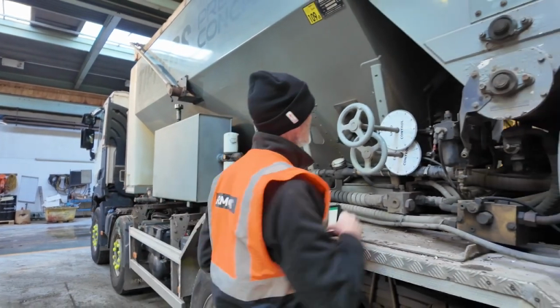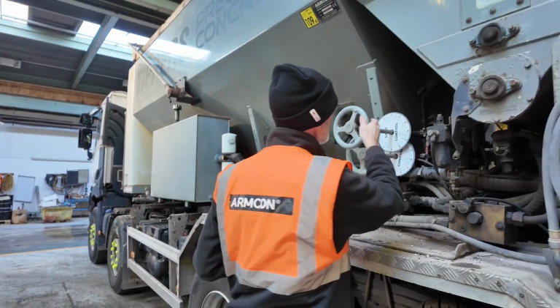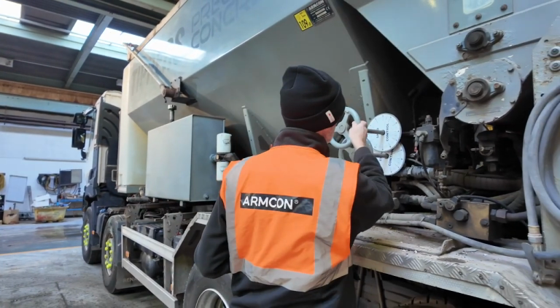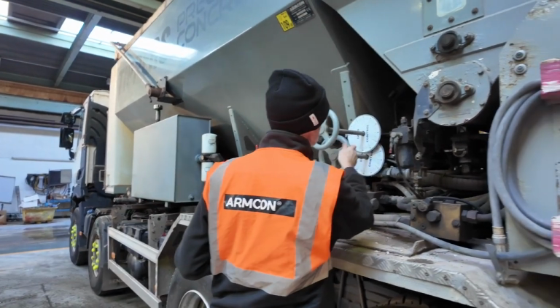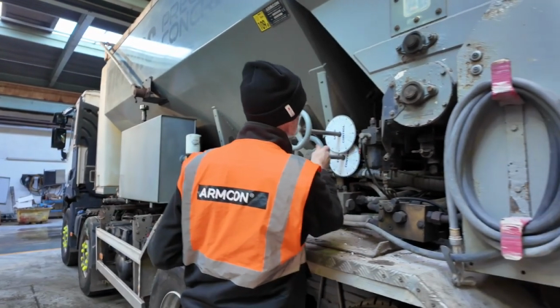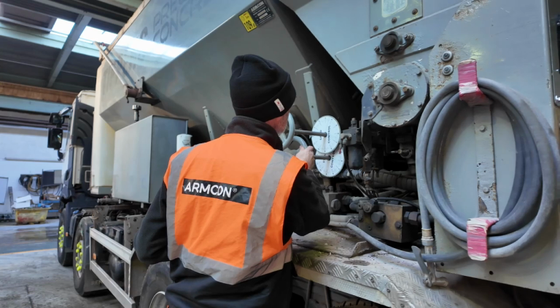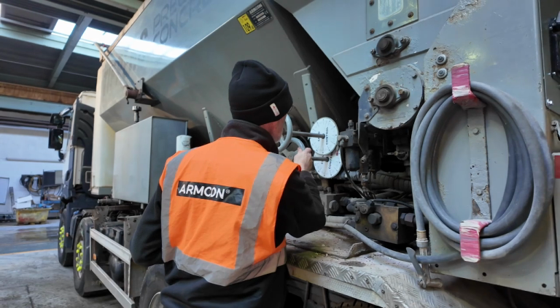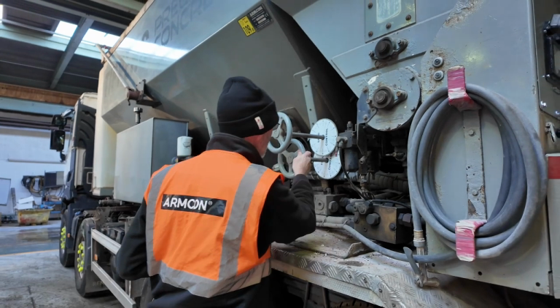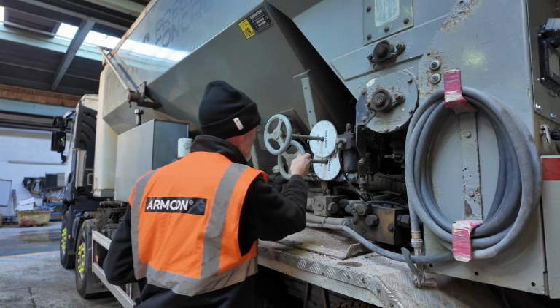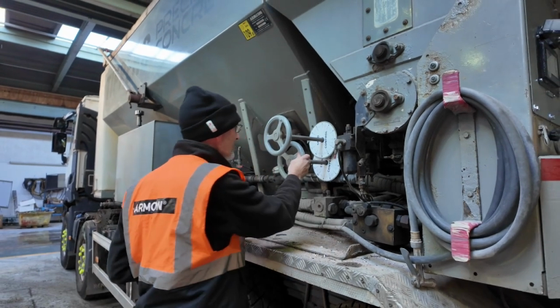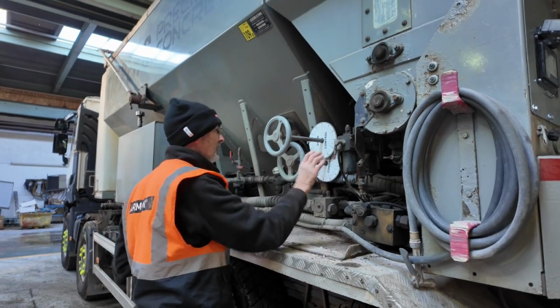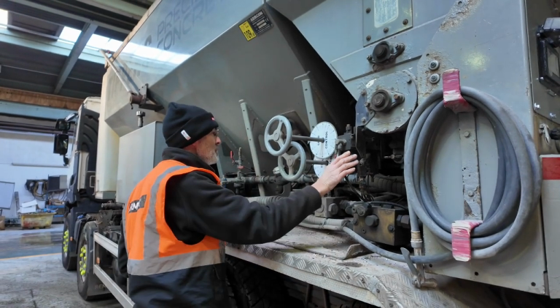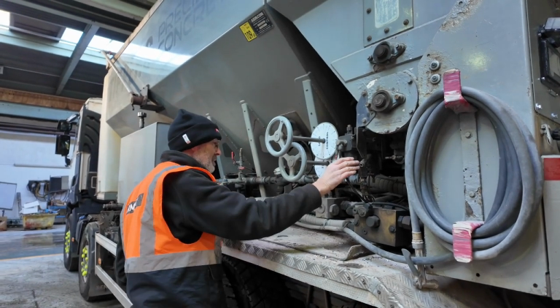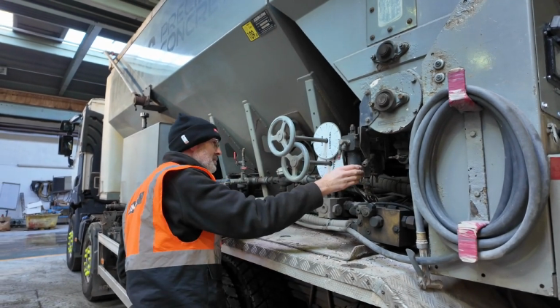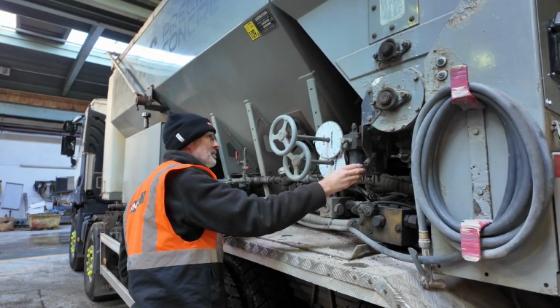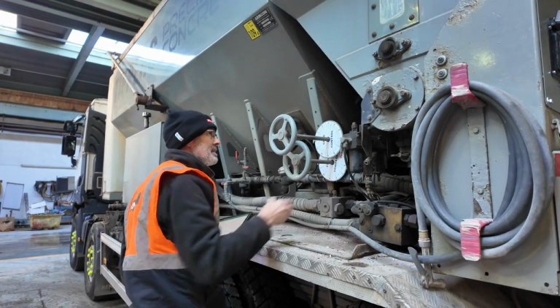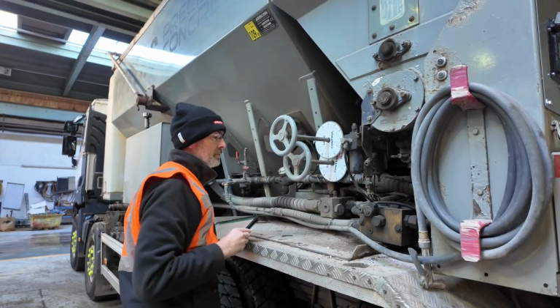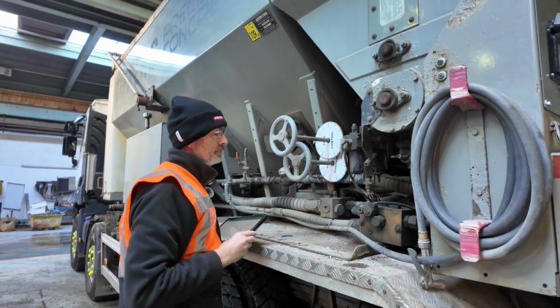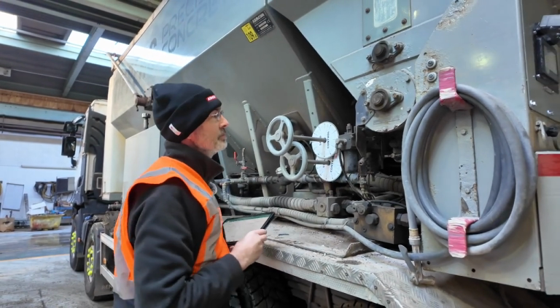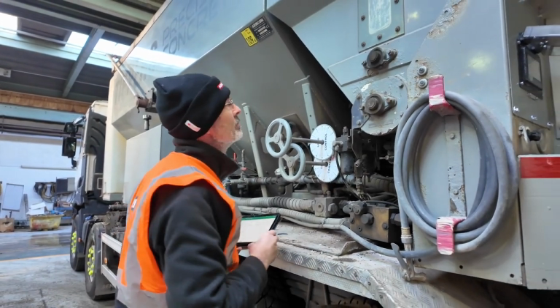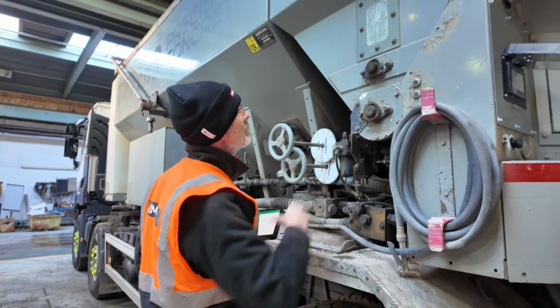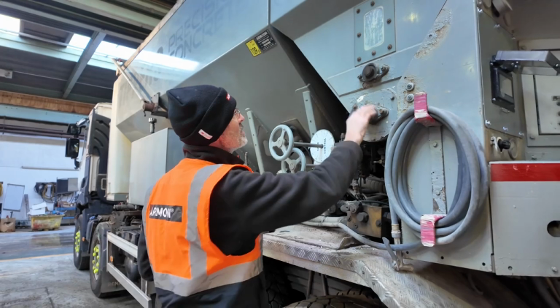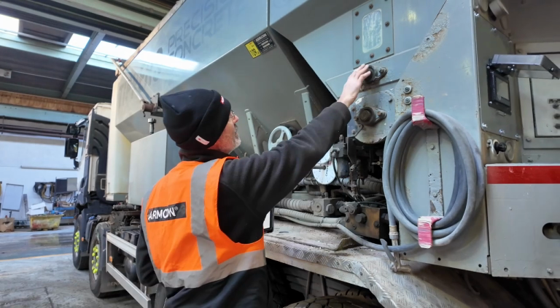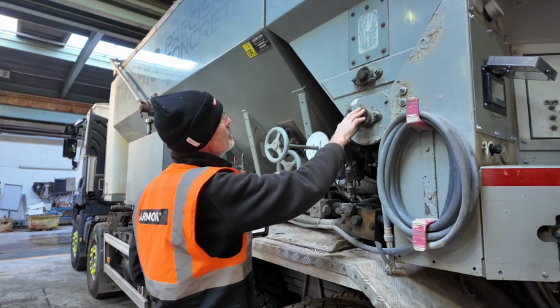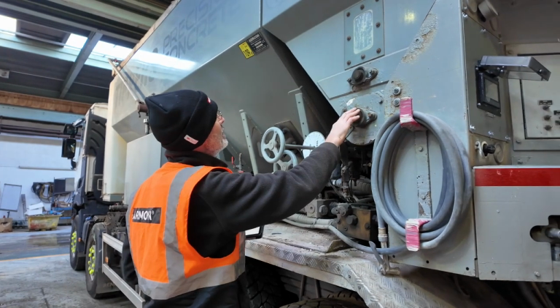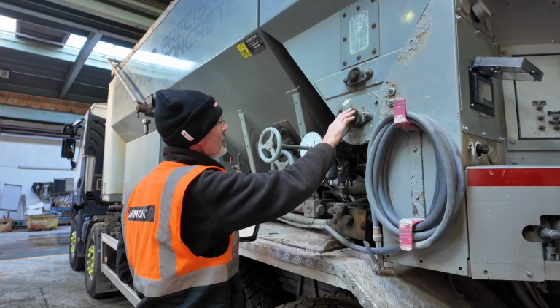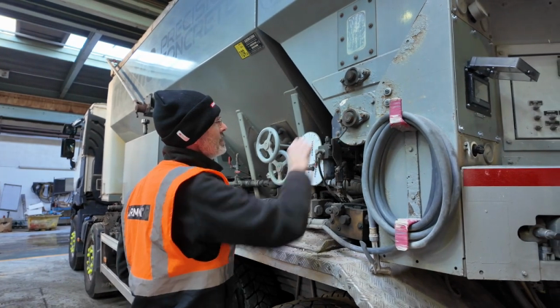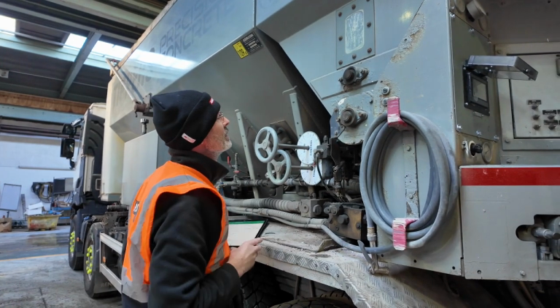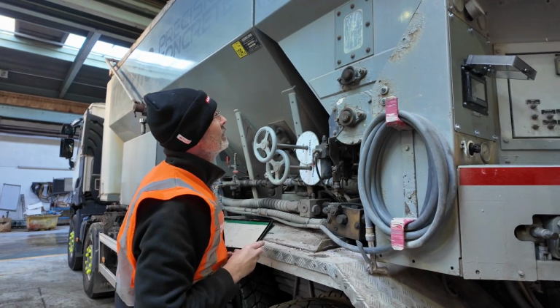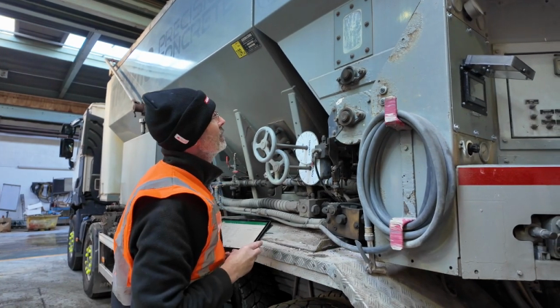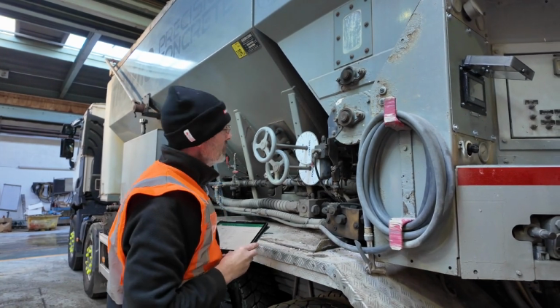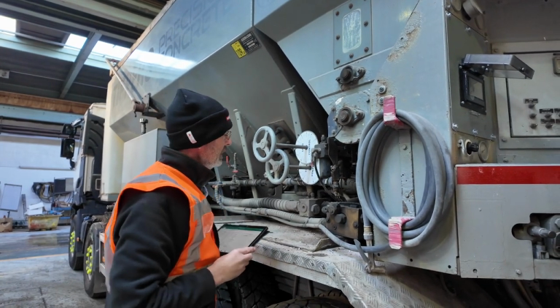We're checking the gate wheels, the aggregate gate strike off, and the pneumatic system for any leaks. The cement bin and auger bearings are checked and they look okay.